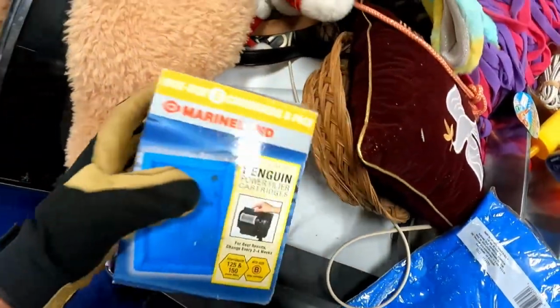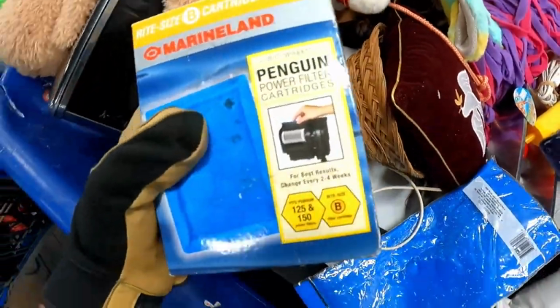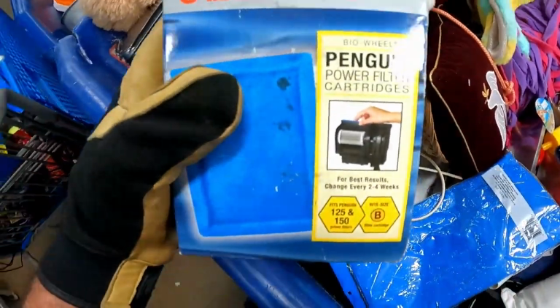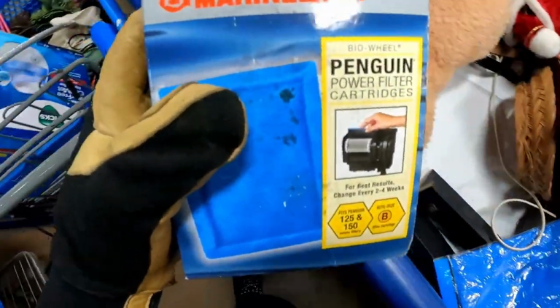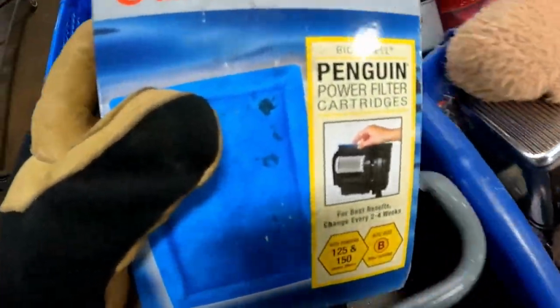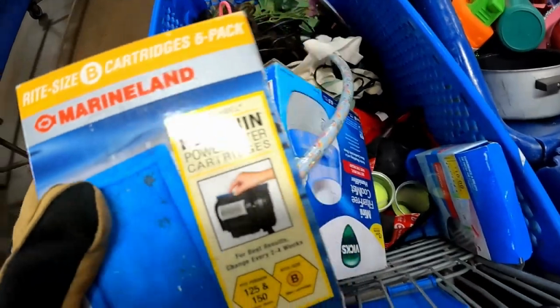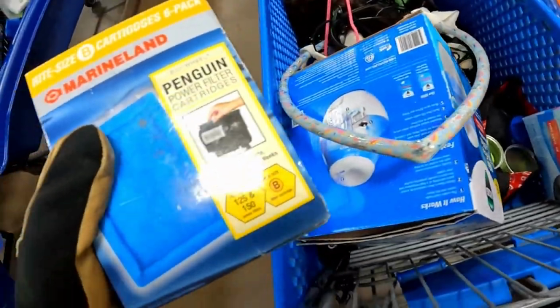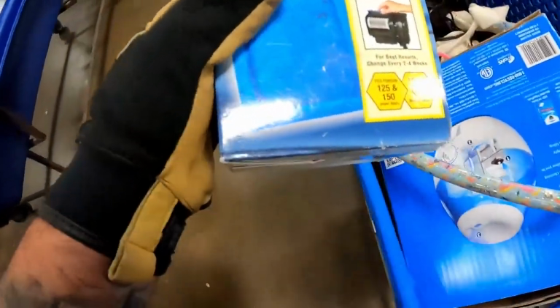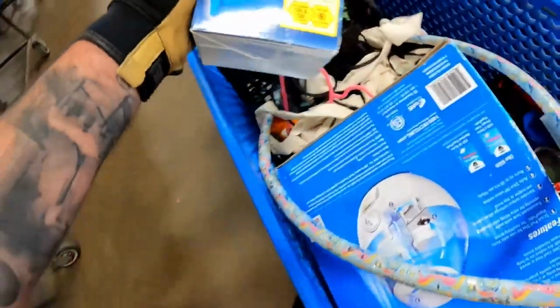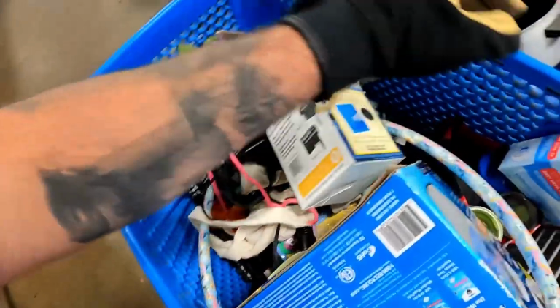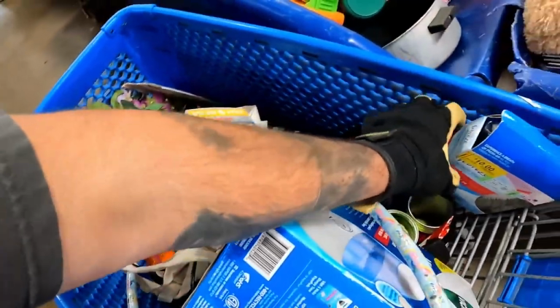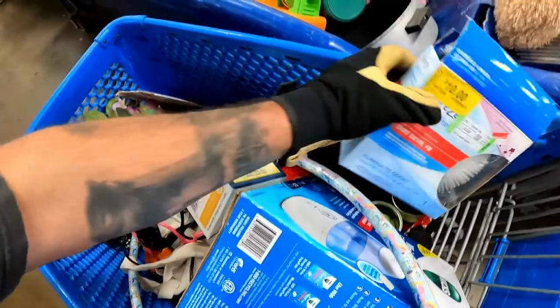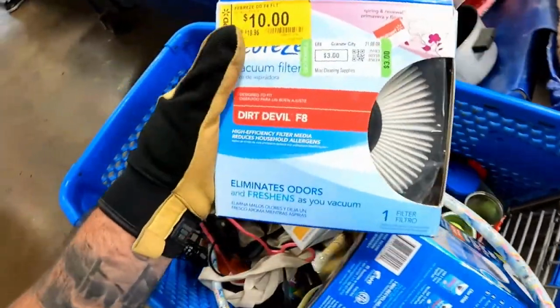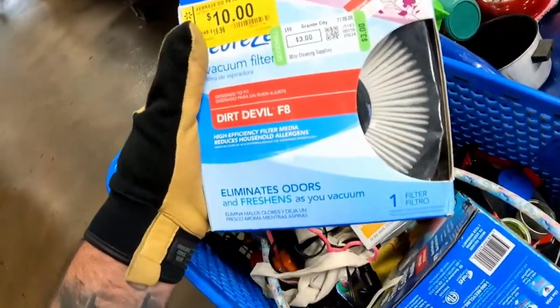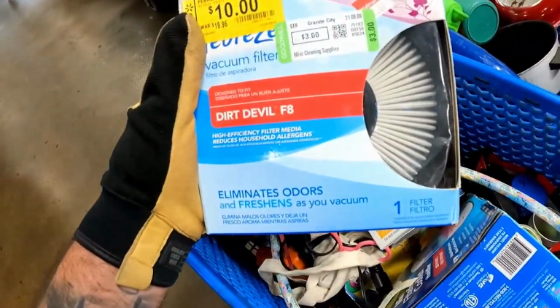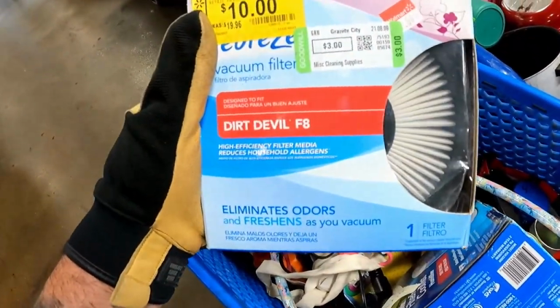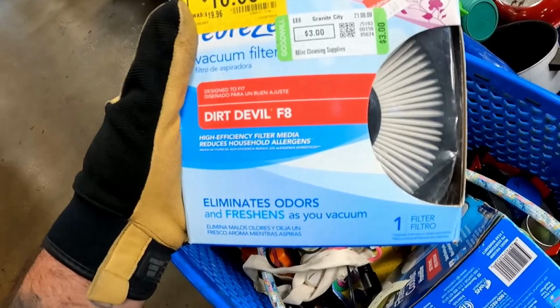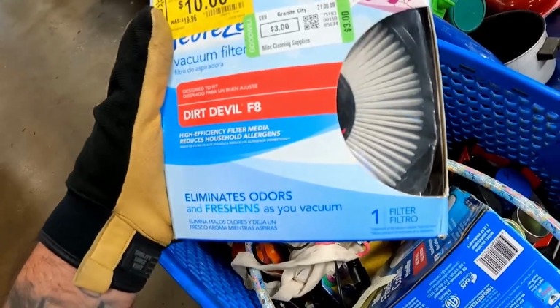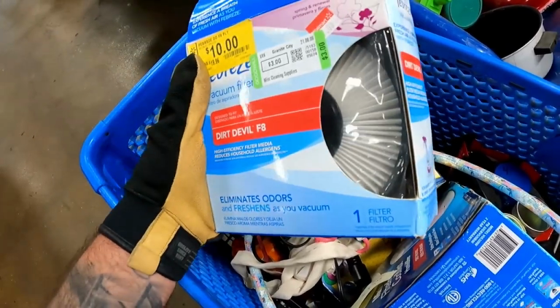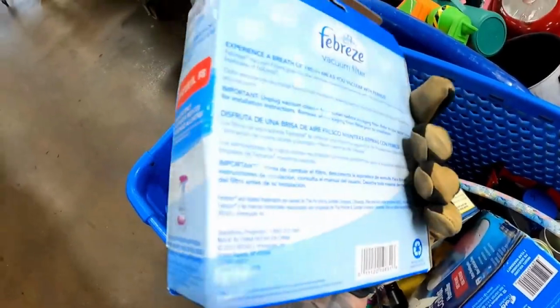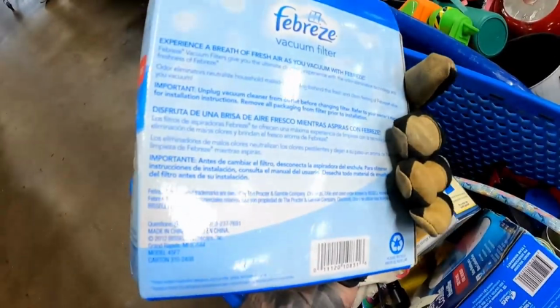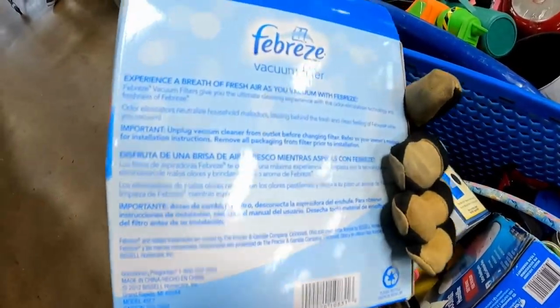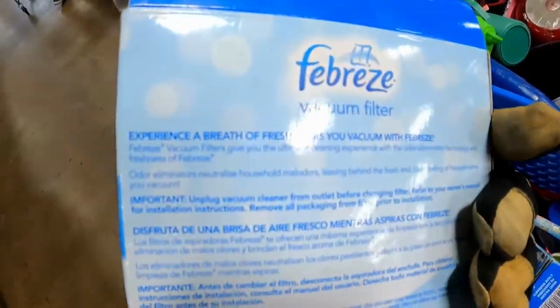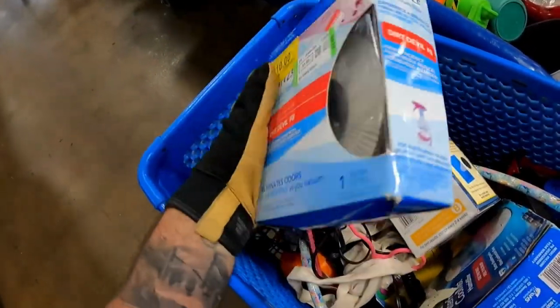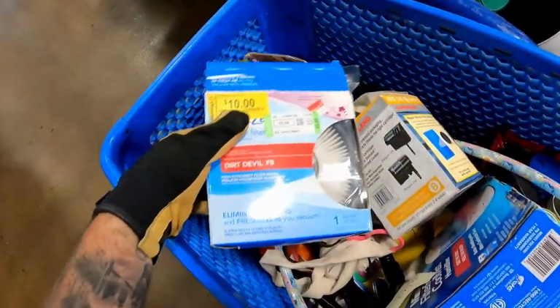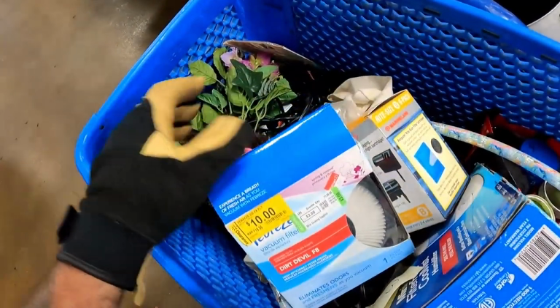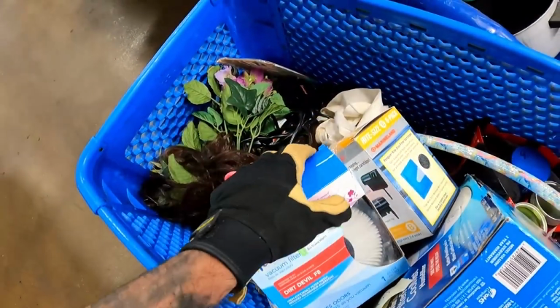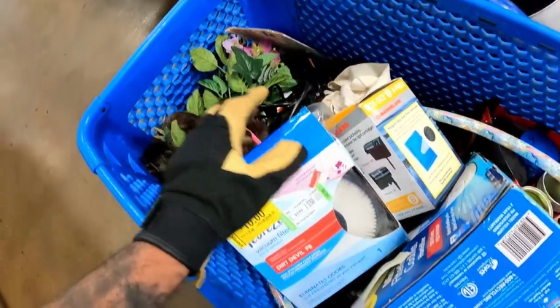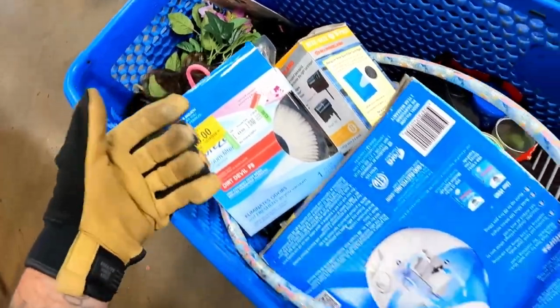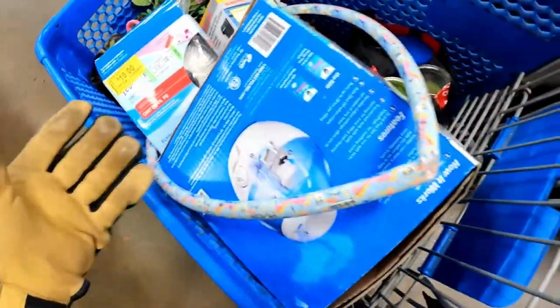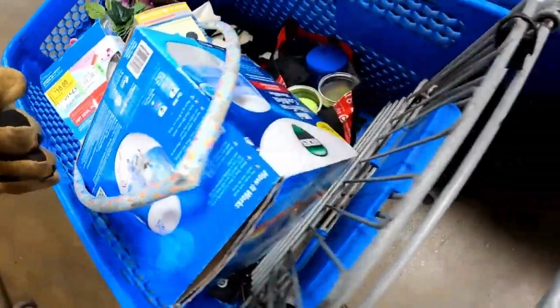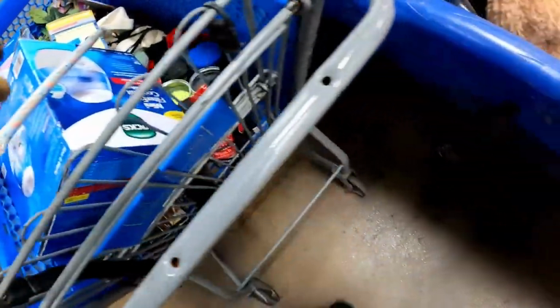Anytime I see filters or anything of the sort, I grab them. Same thing with this little Dirt Devil FH filter — like a breeze. Definitely shouldn't have a ton of money, but good money.